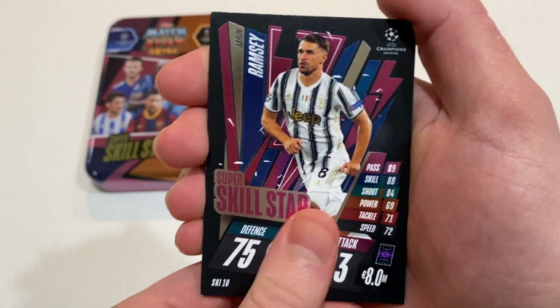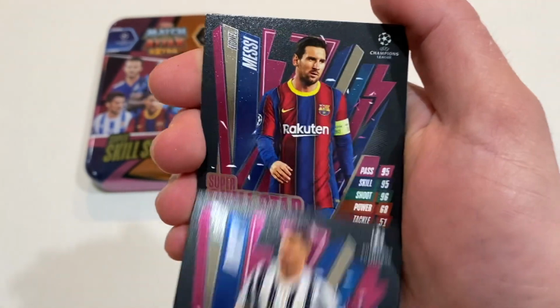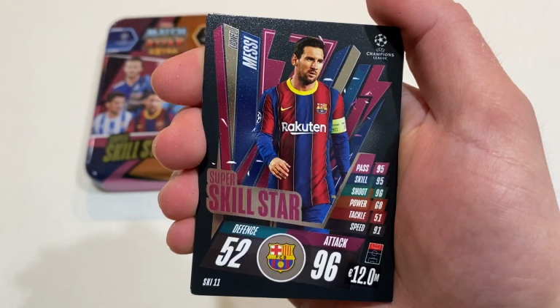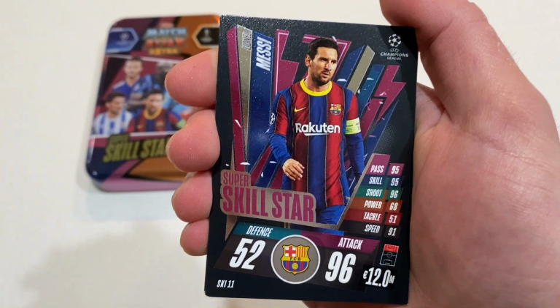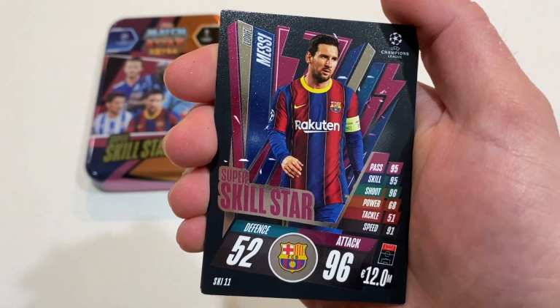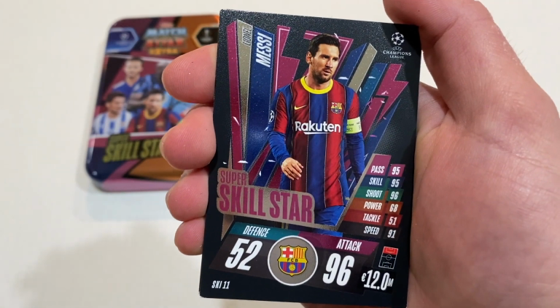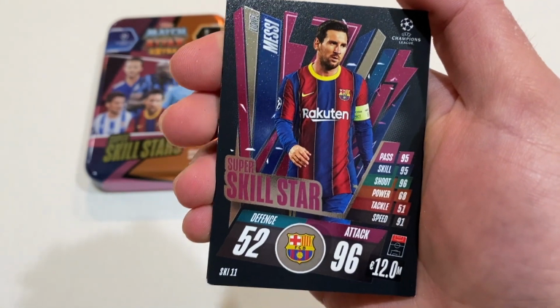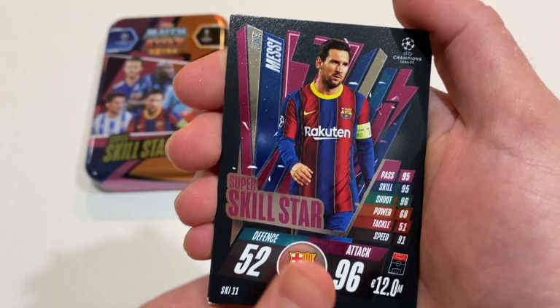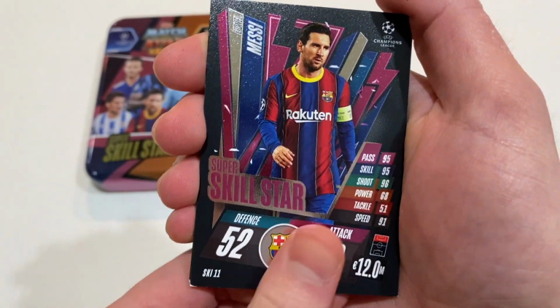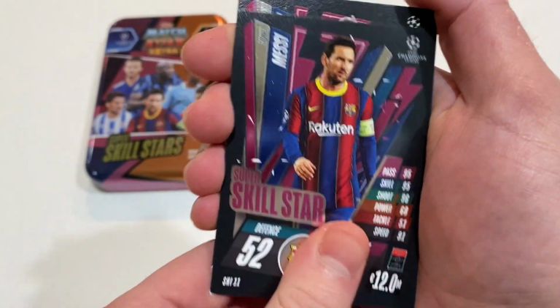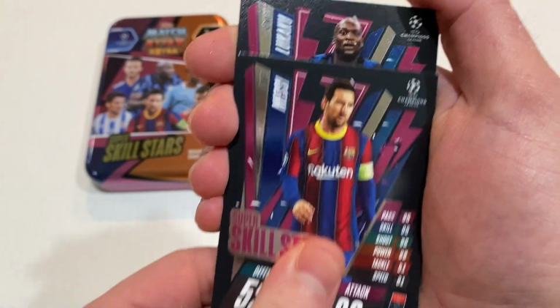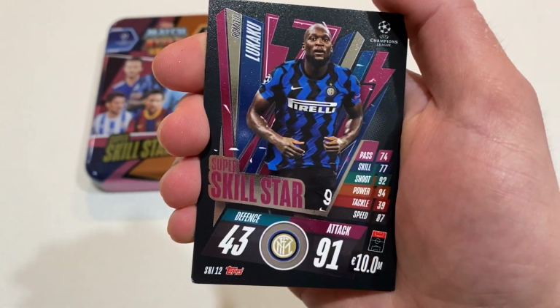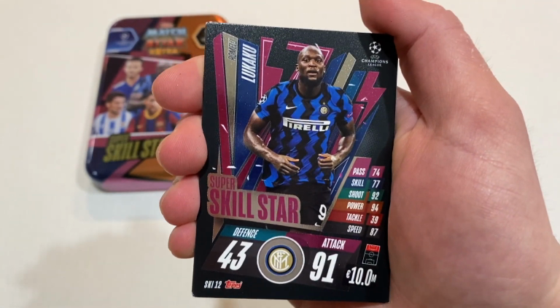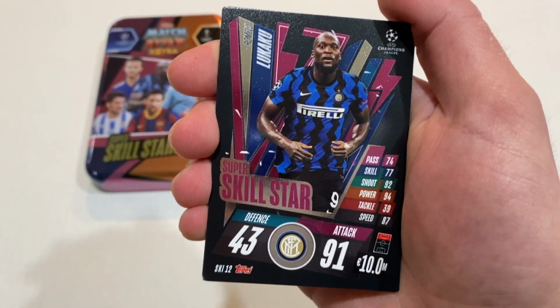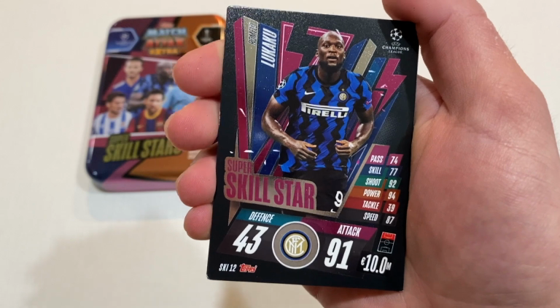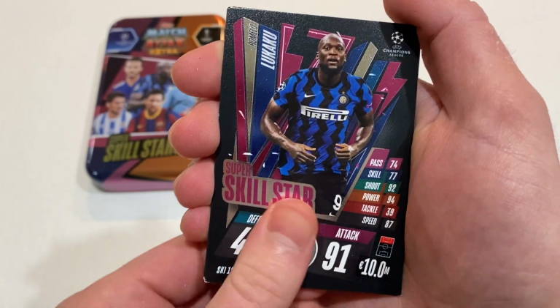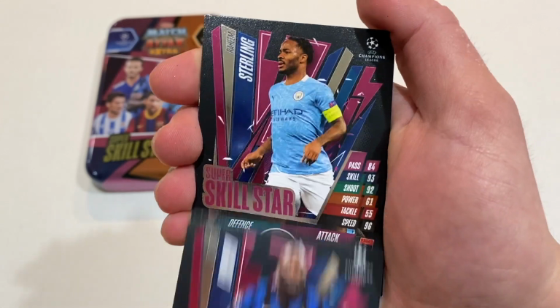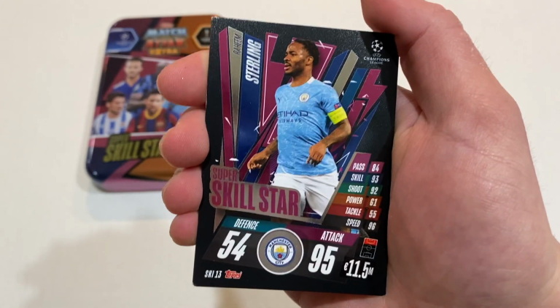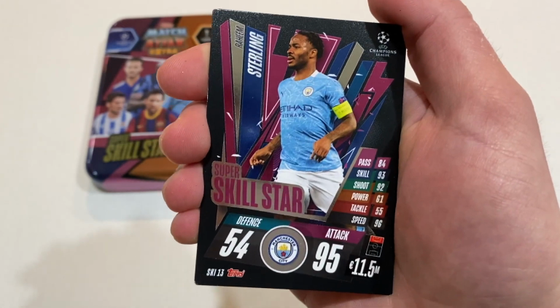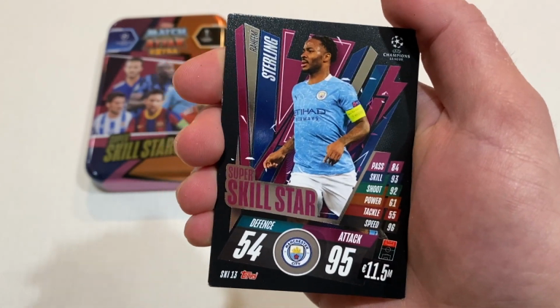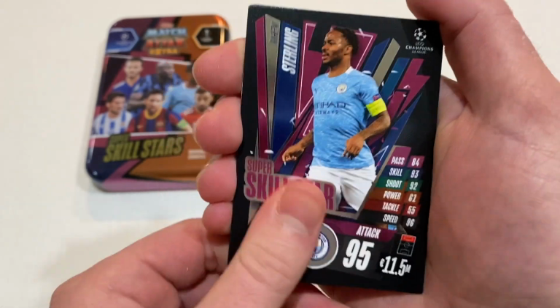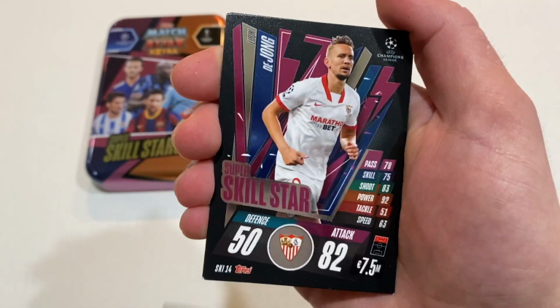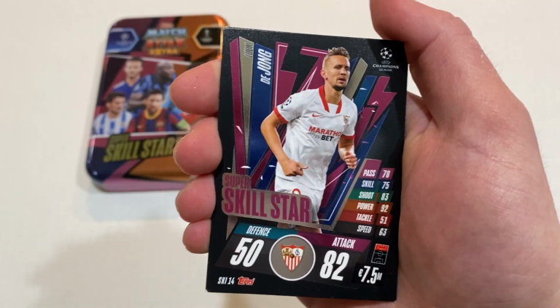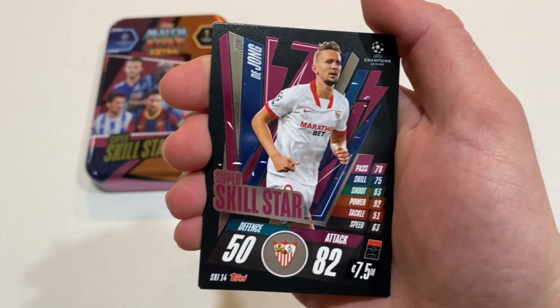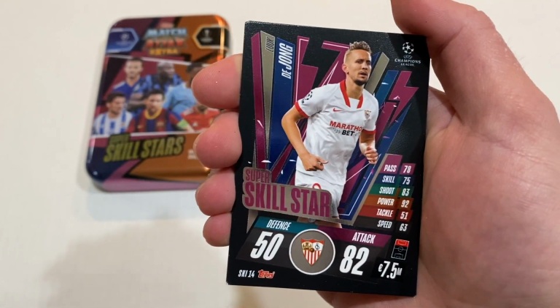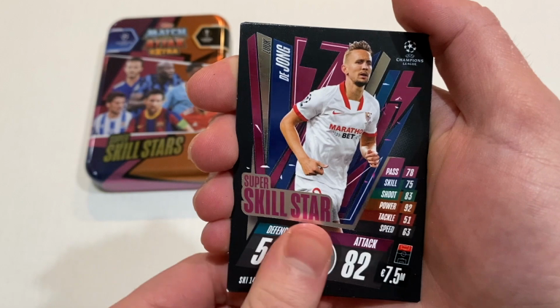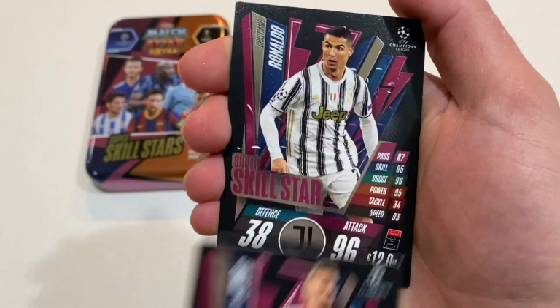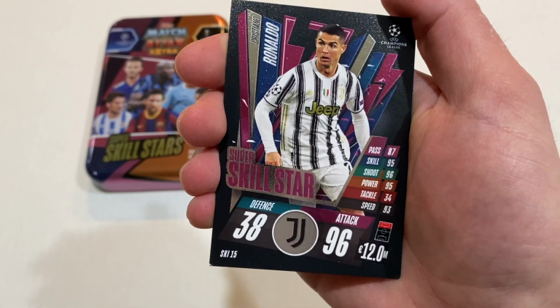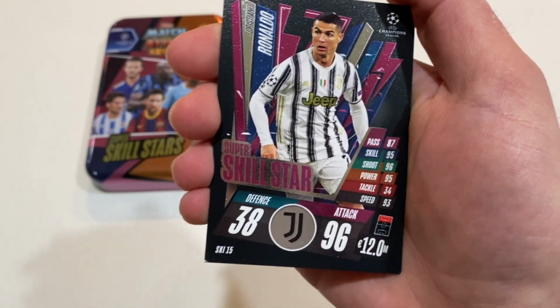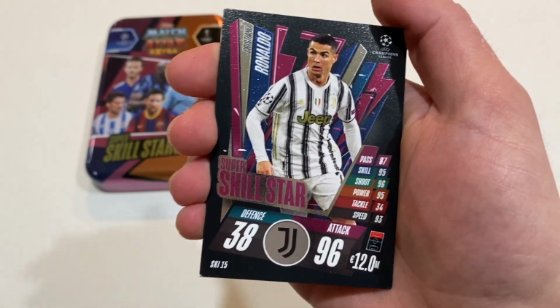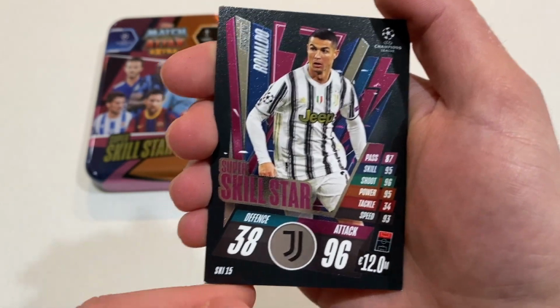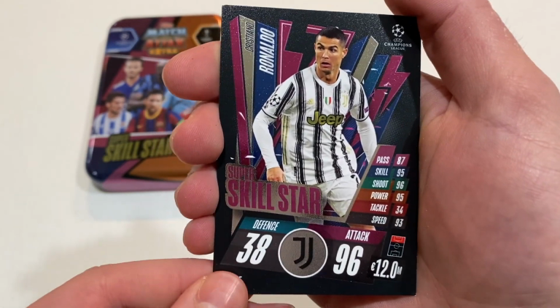Ramsey, Lionel Messi — him and Ronaldo of course are the best of these Super Skill Stars, both rated 96. We've got Lukaku, Raheem Sterling, Luke de Jong, and the last one we've got is Cristiano Ronaldo.